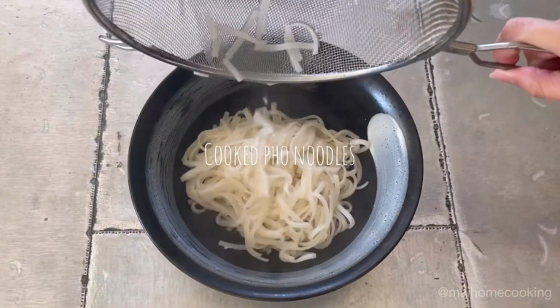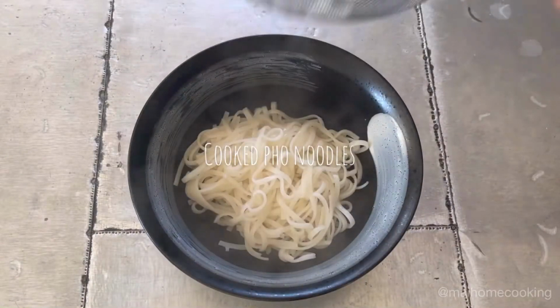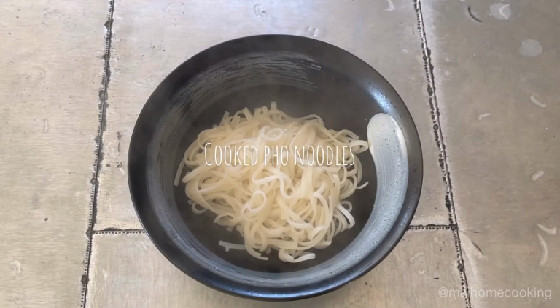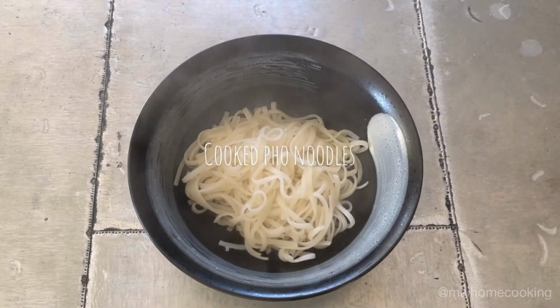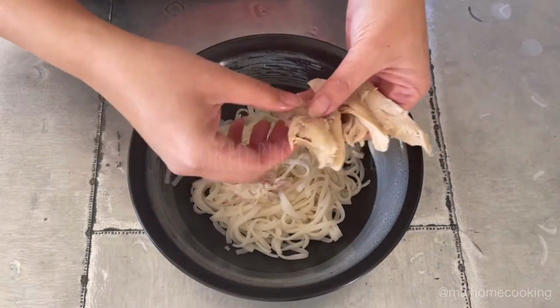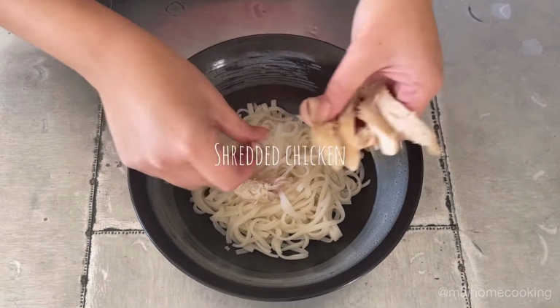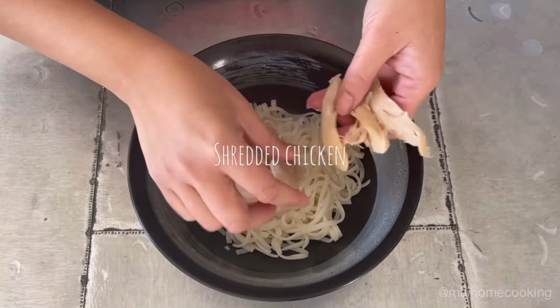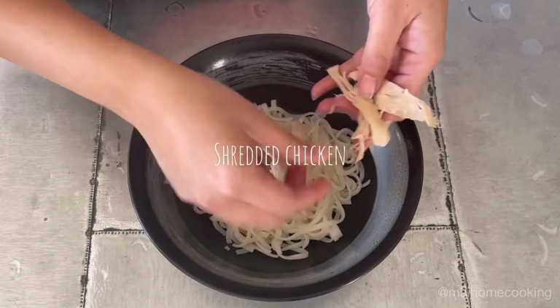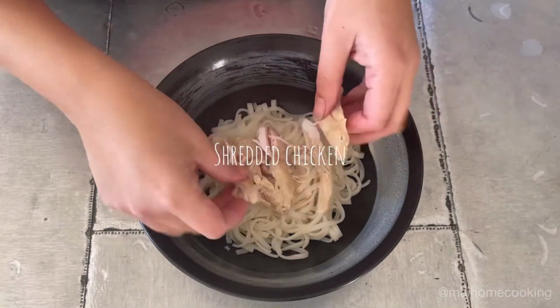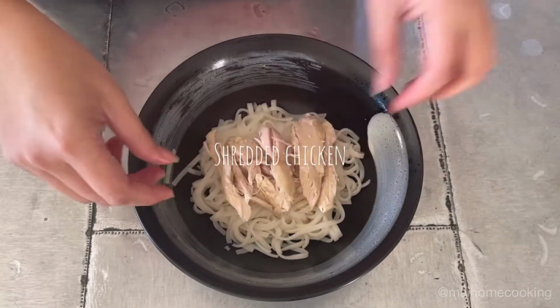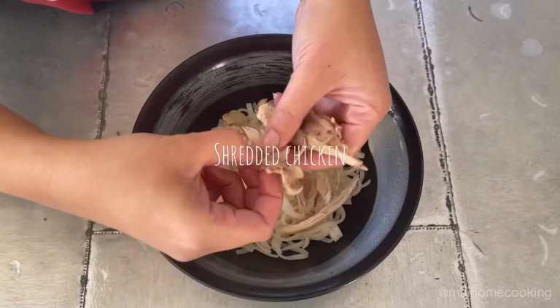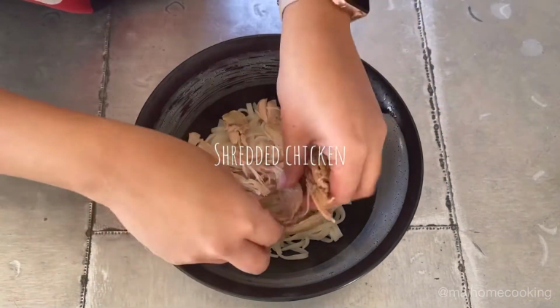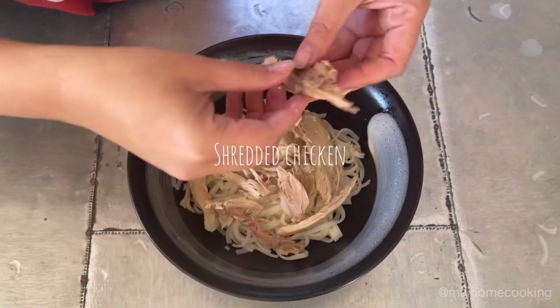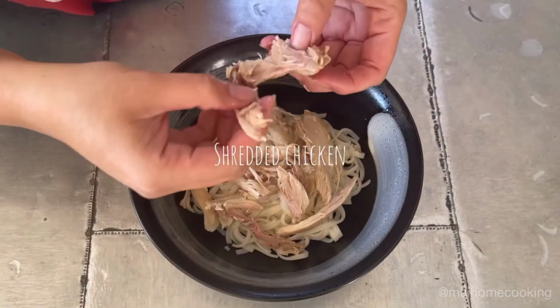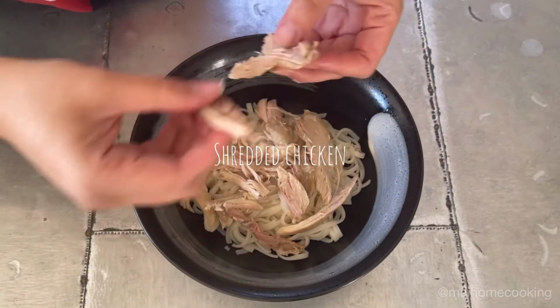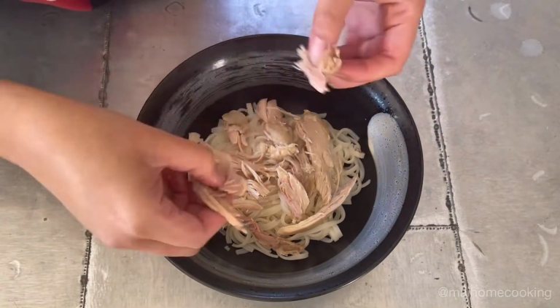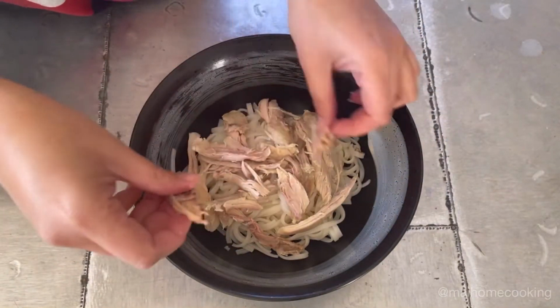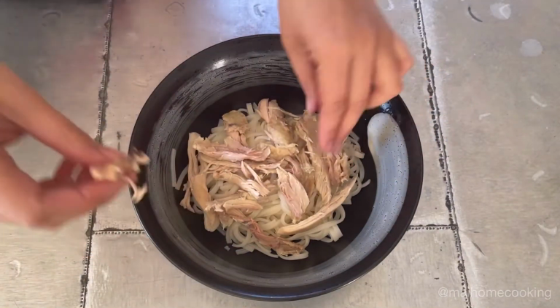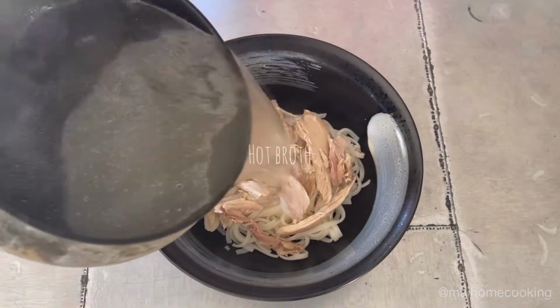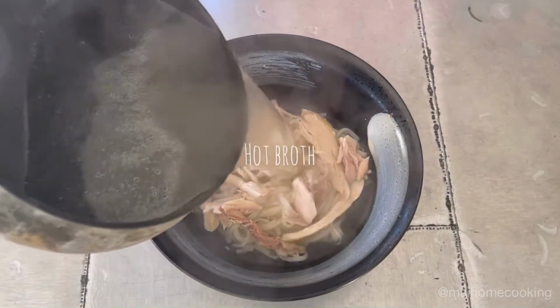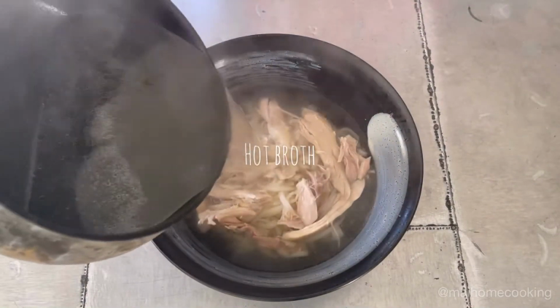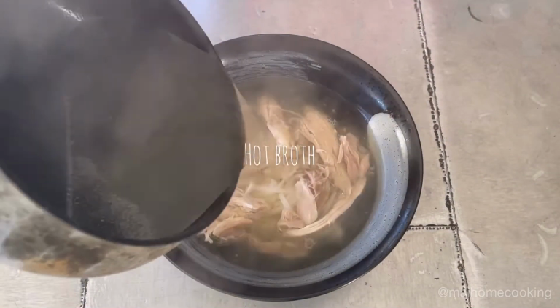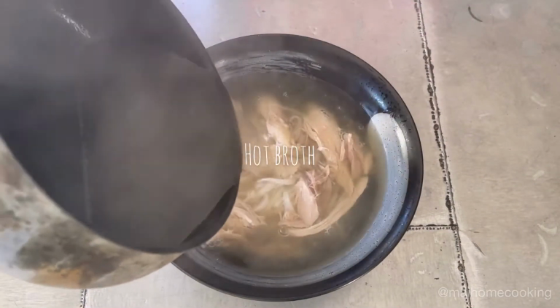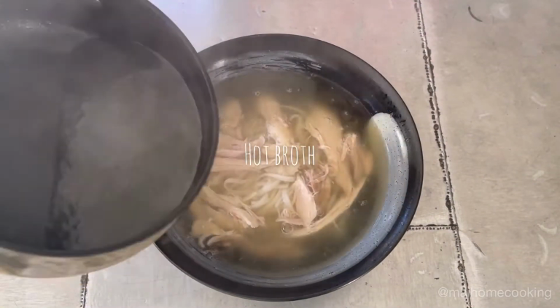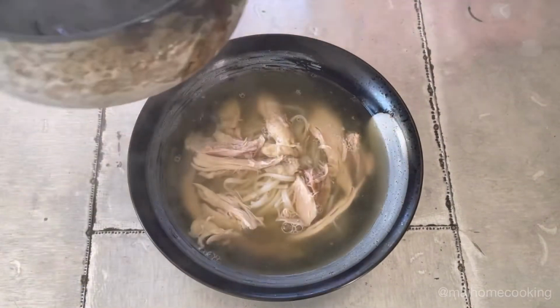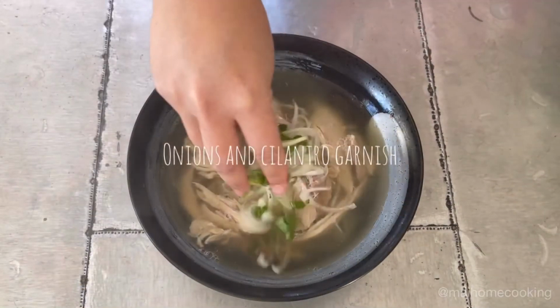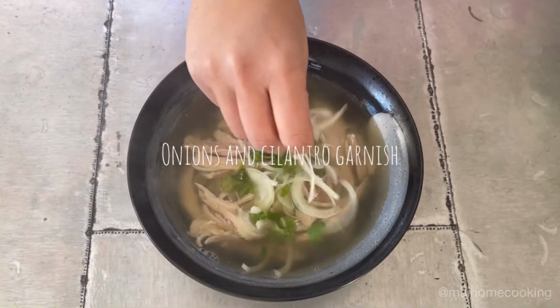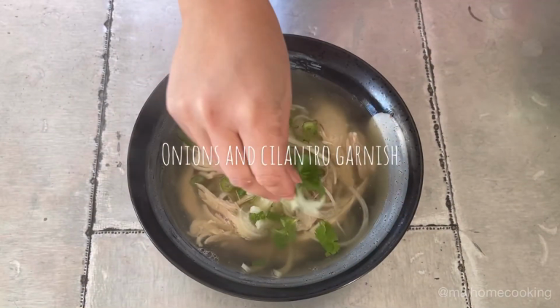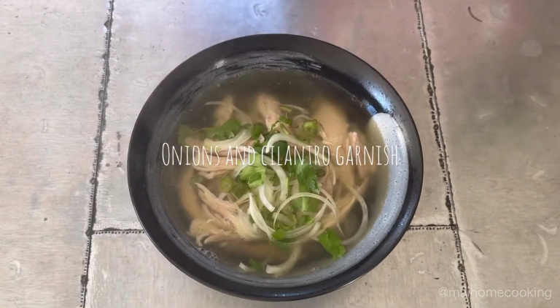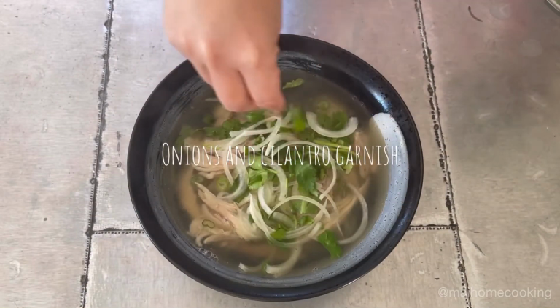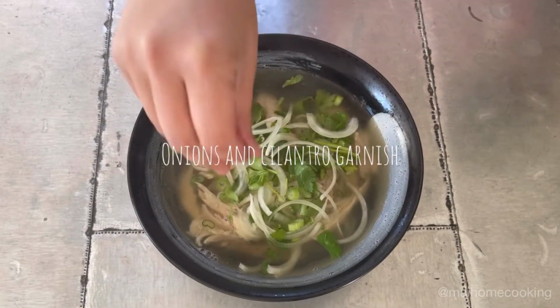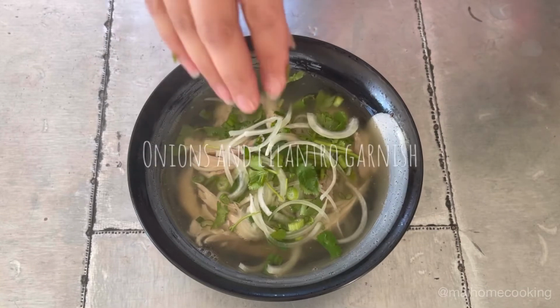Add your cooked pho noodles and shred your chicken — be generous! Then pour over some hot broth. Make sure it's piping hot. Then garnish with your onions and cilantro.